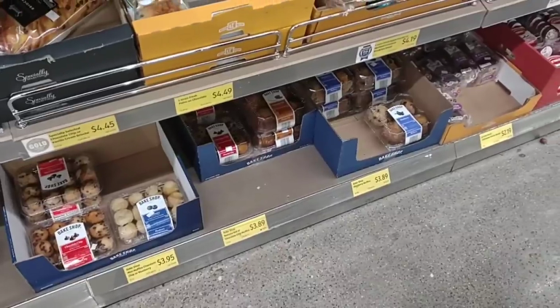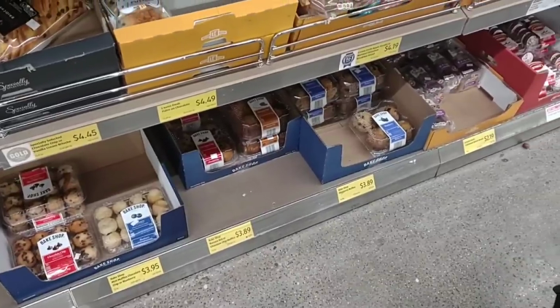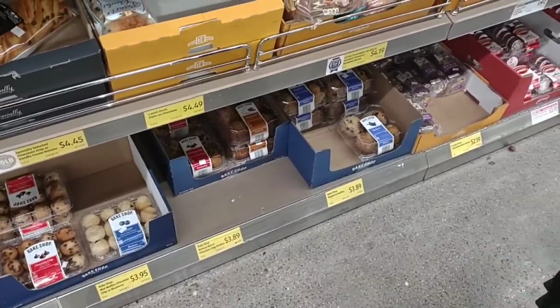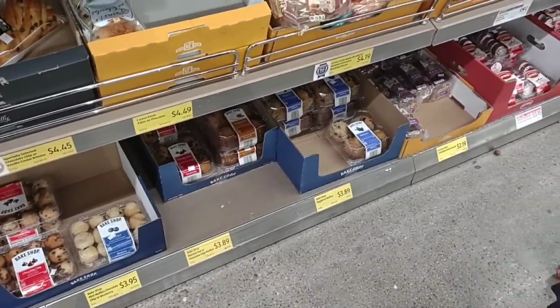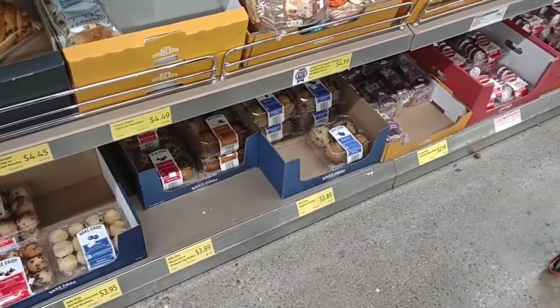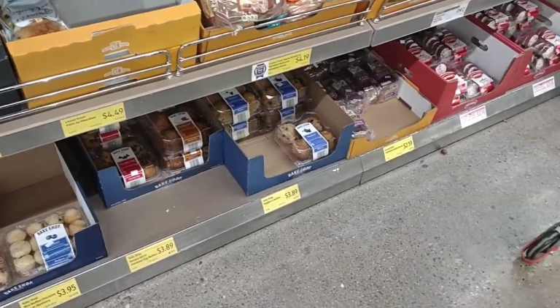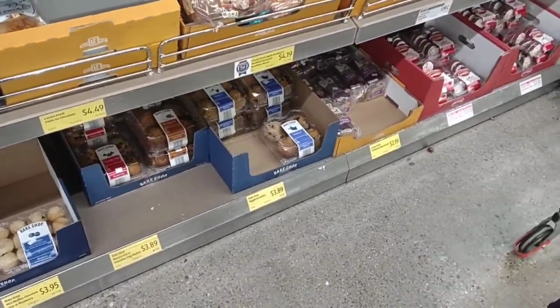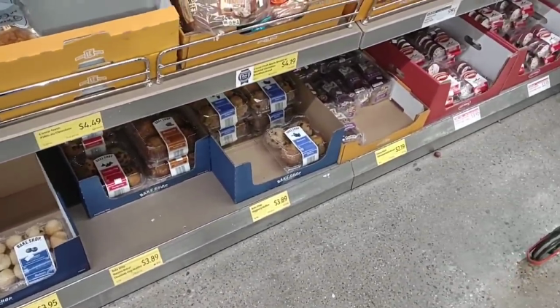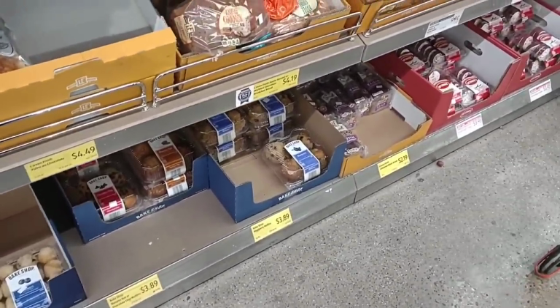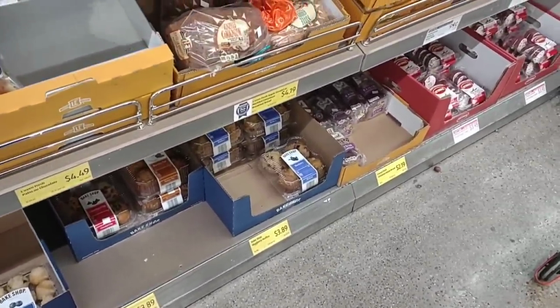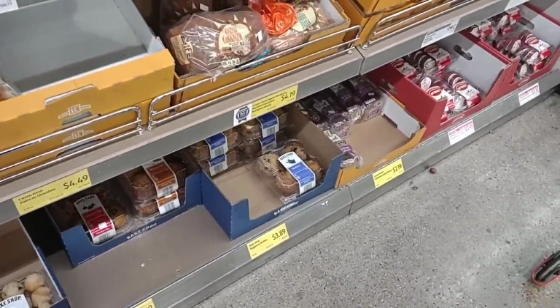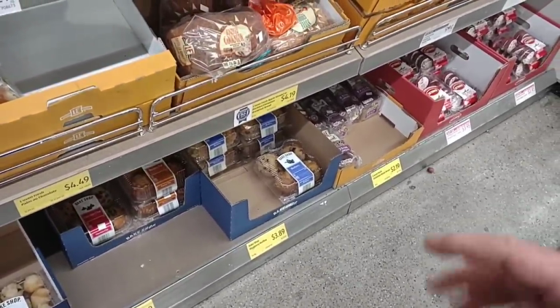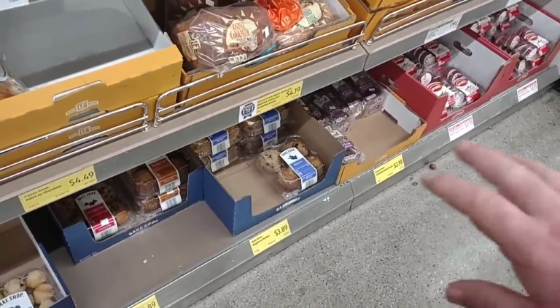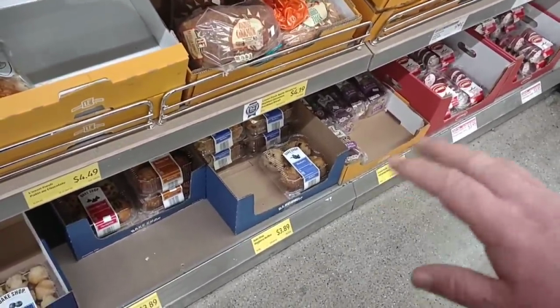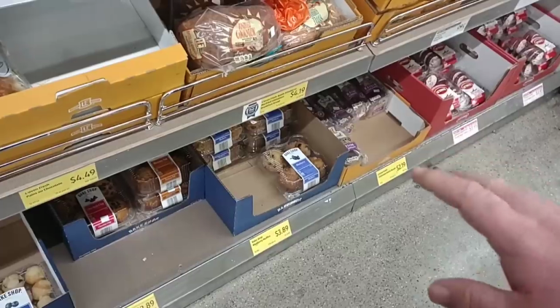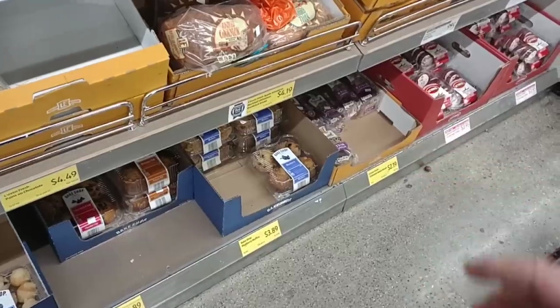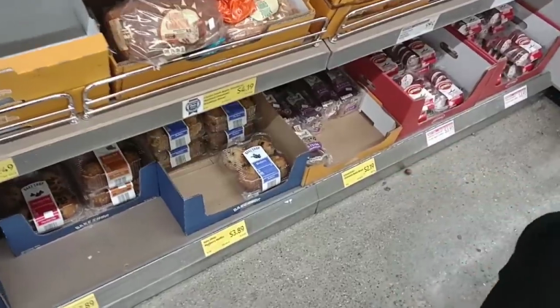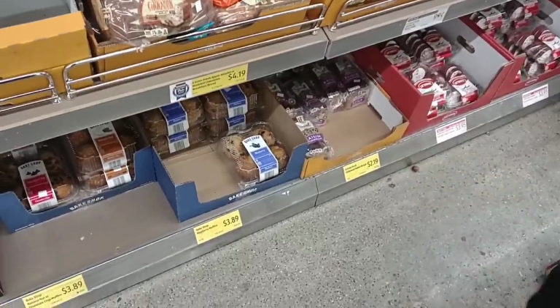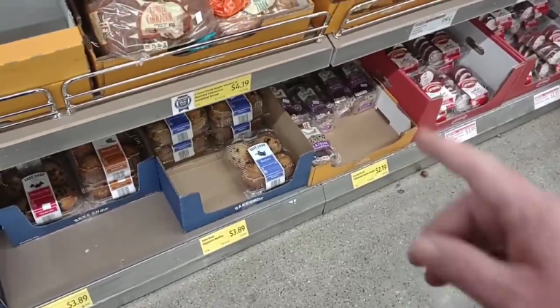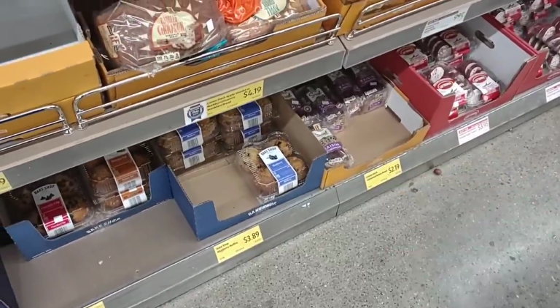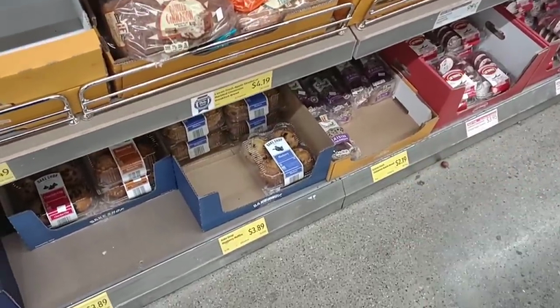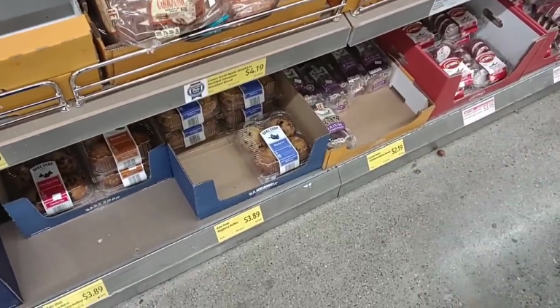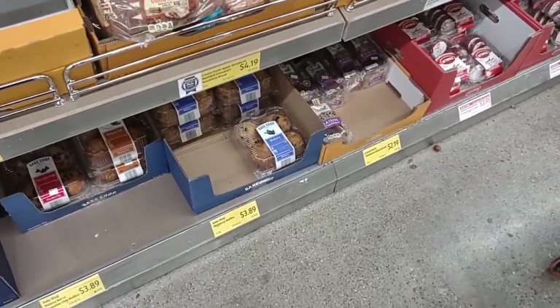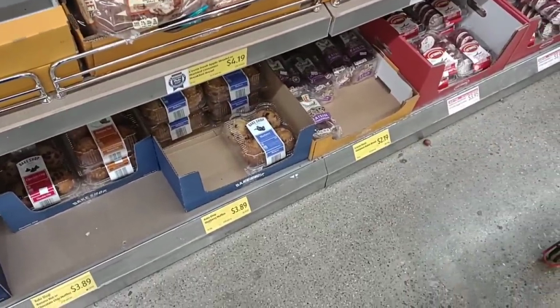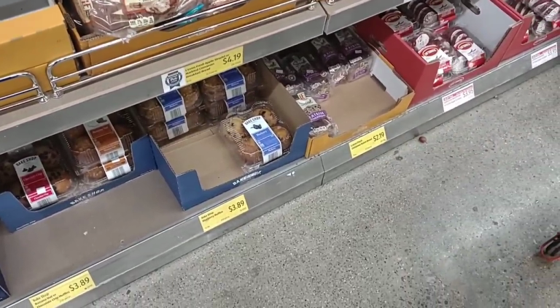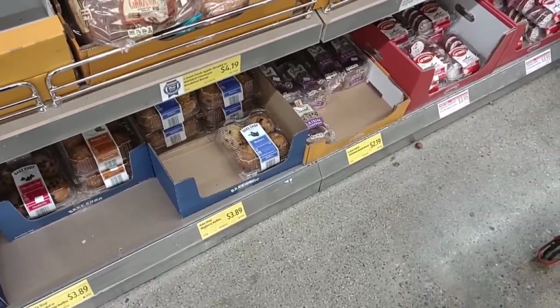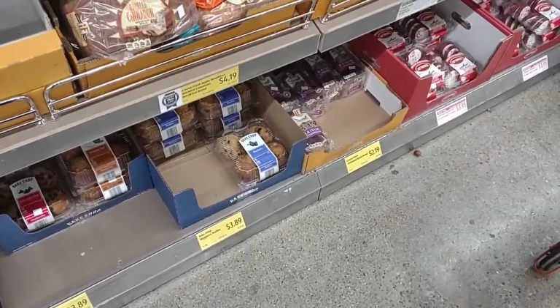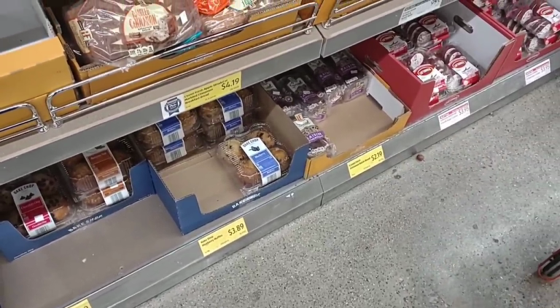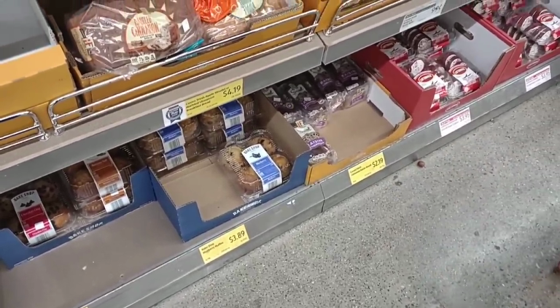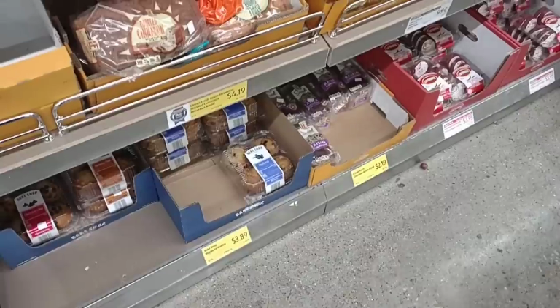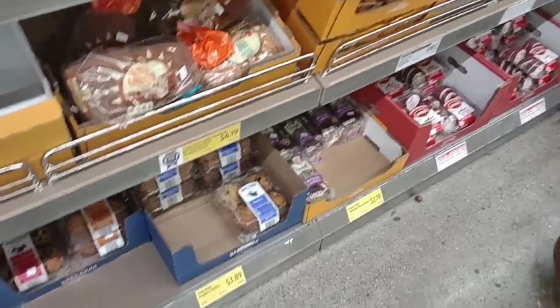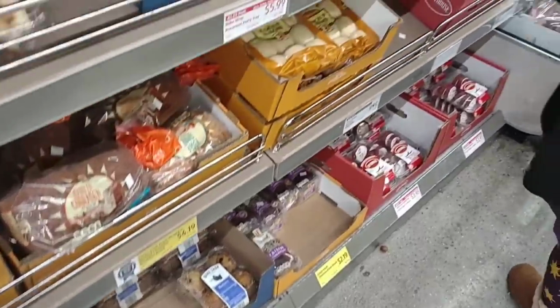They're stacking up the bread over there. It looks like they got some in but they're putting it away, and it is fairly low. The muffins went up again — these were $3.49, went up to $3.59, now $3.89.